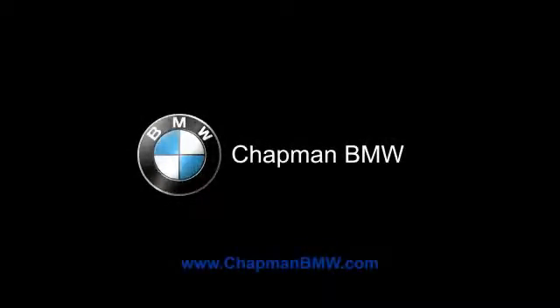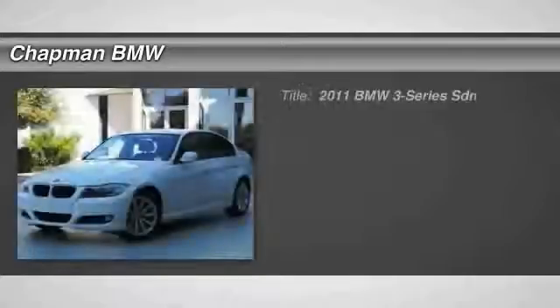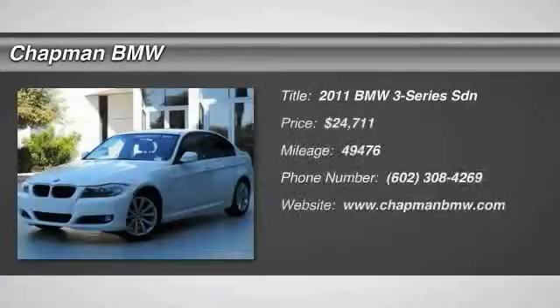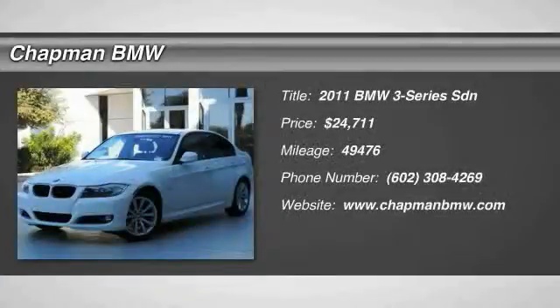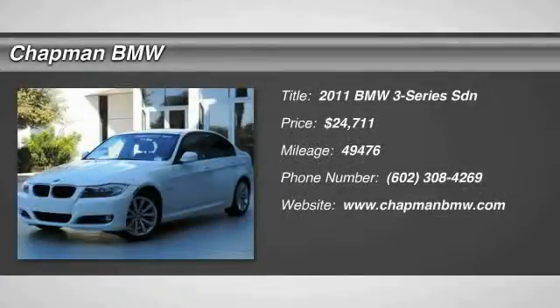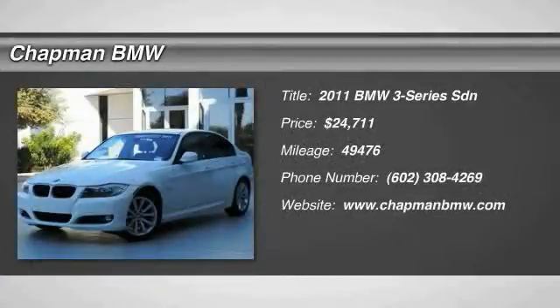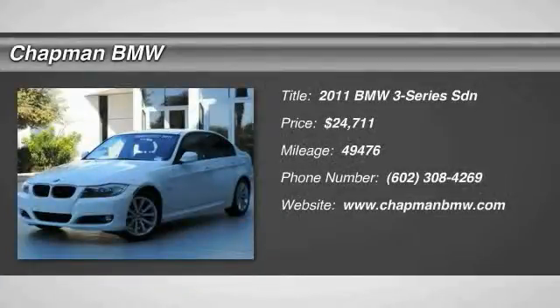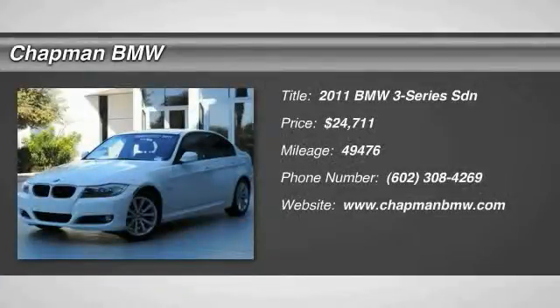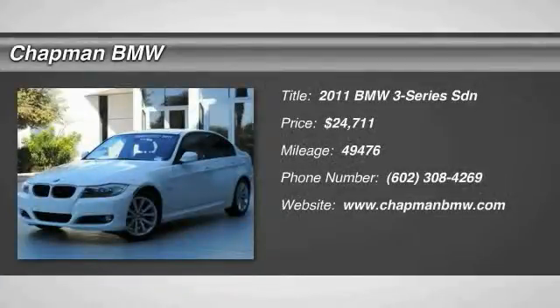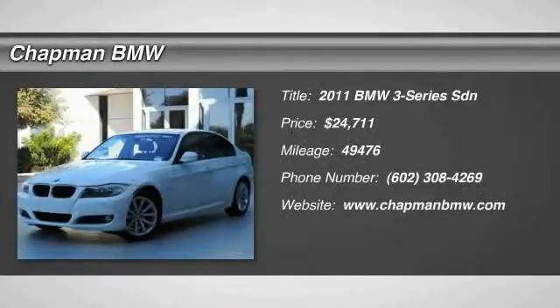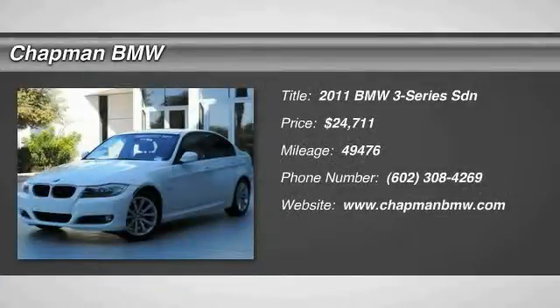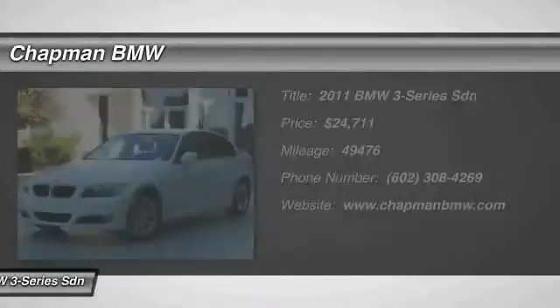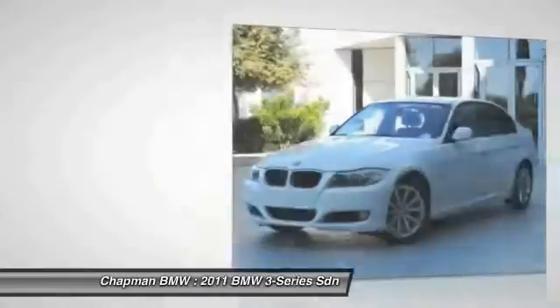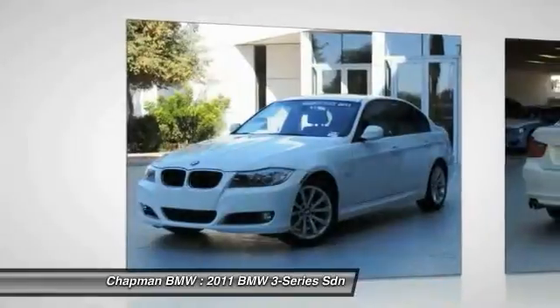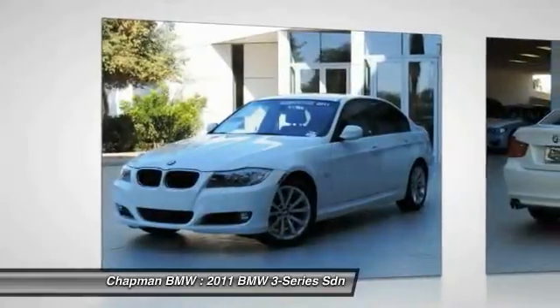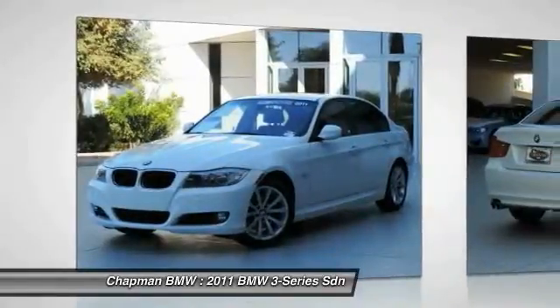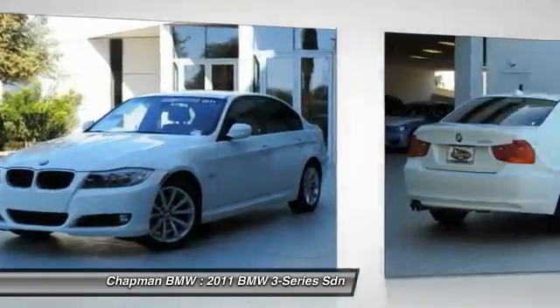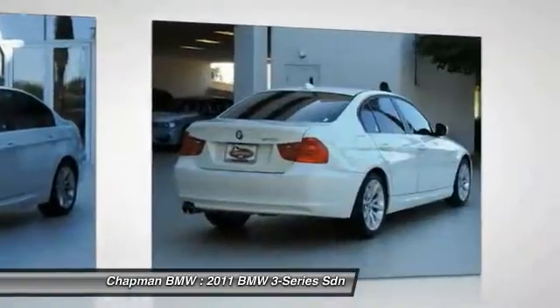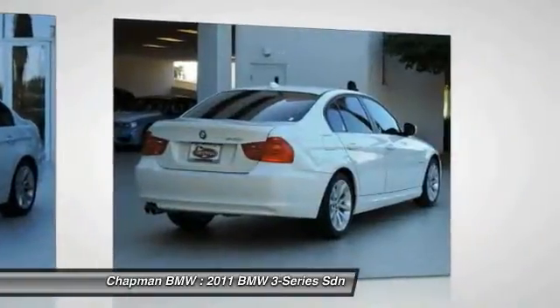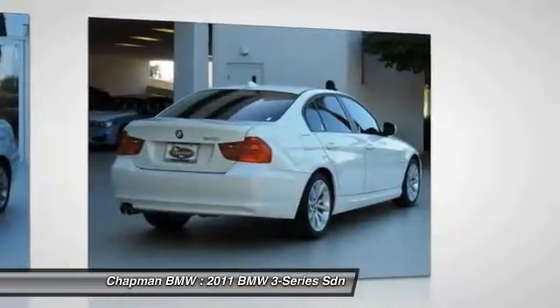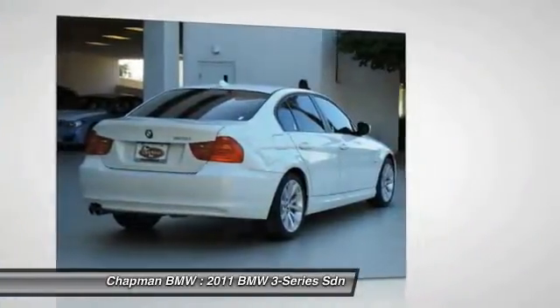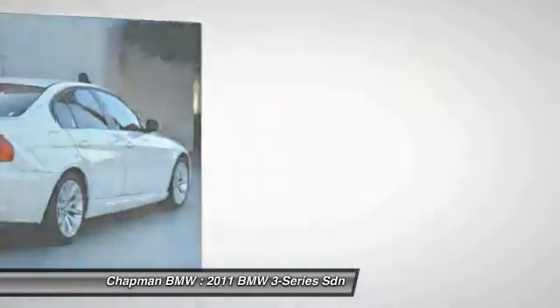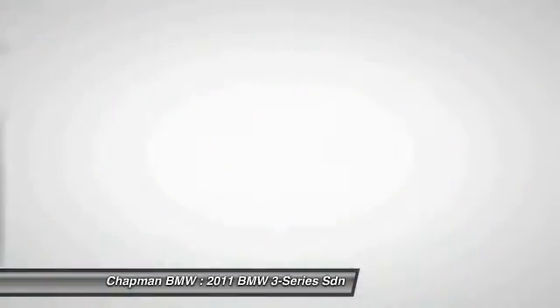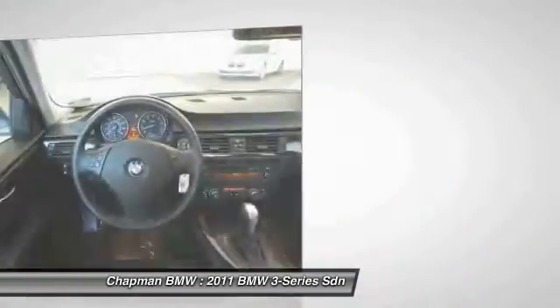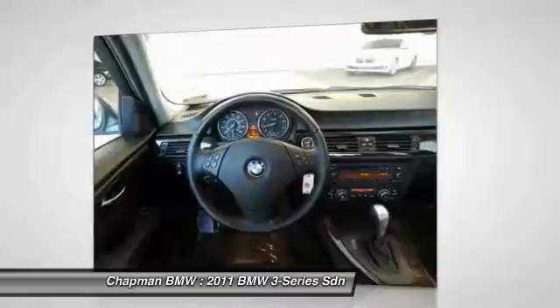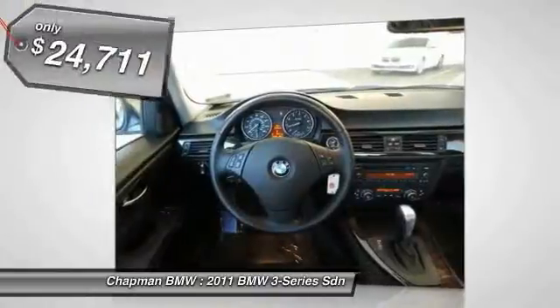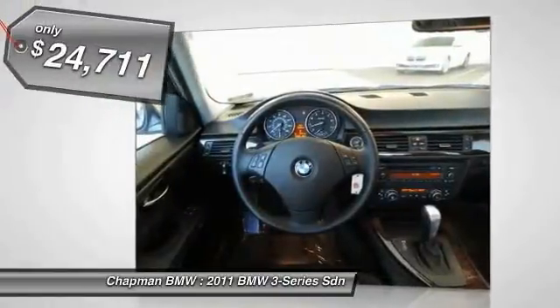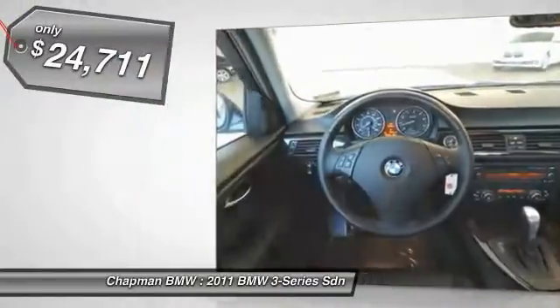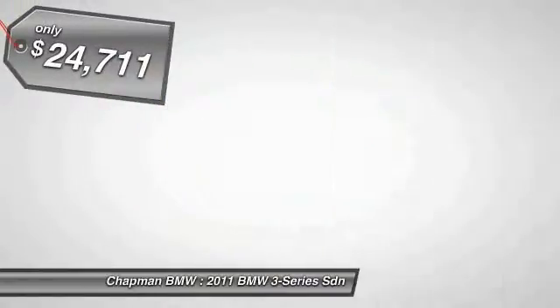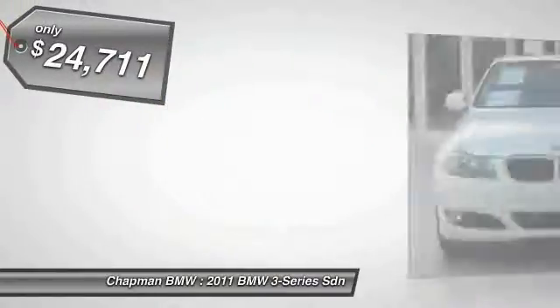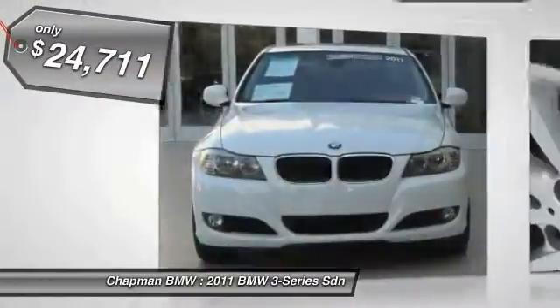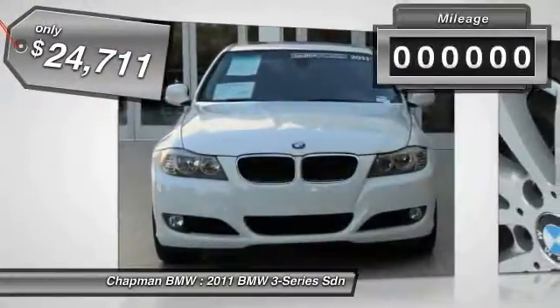The 2011 3 Series — proof that all good things come in threes. The BMW 3 Series has a well-deserved reputation for packing outstanding driving dynamics and excellent quality, and is priced below $25,000.